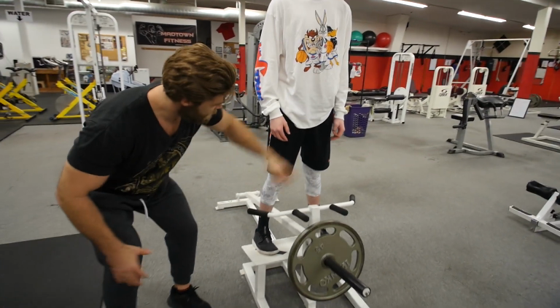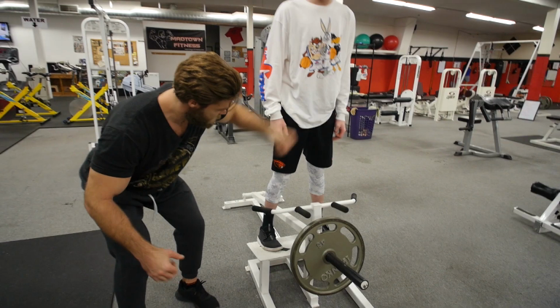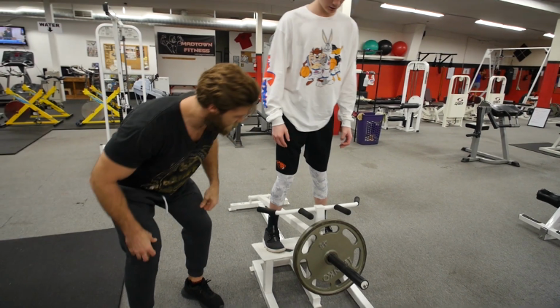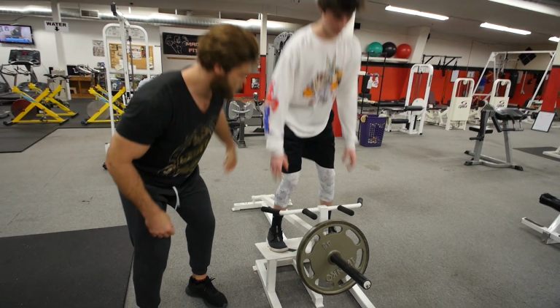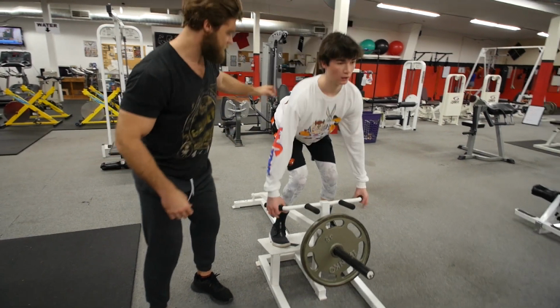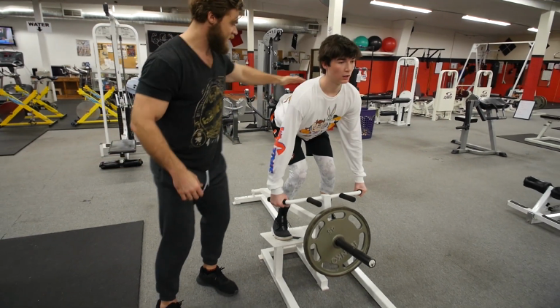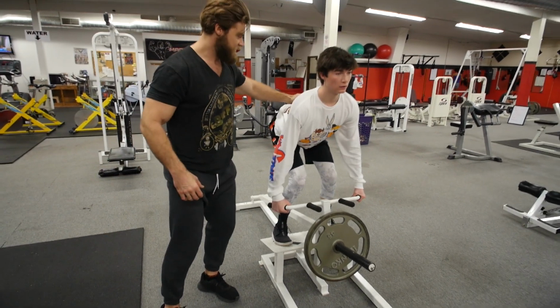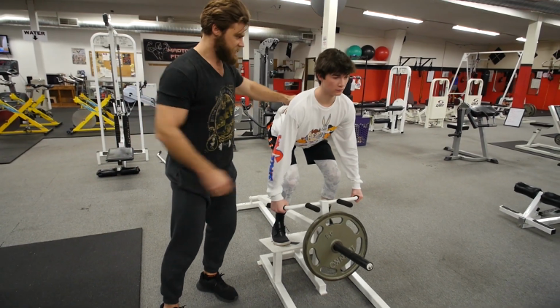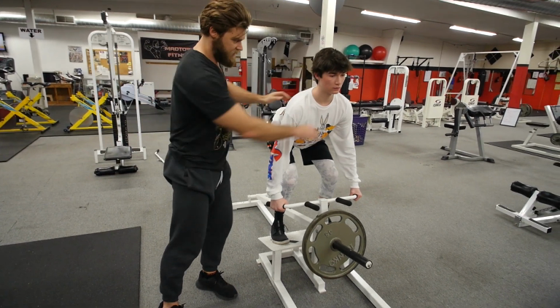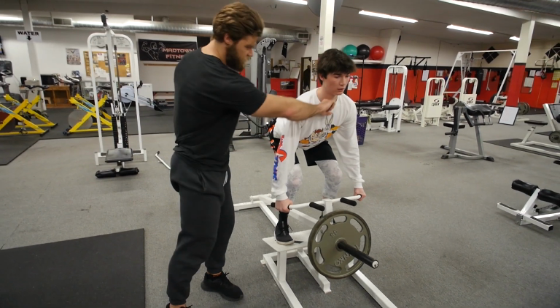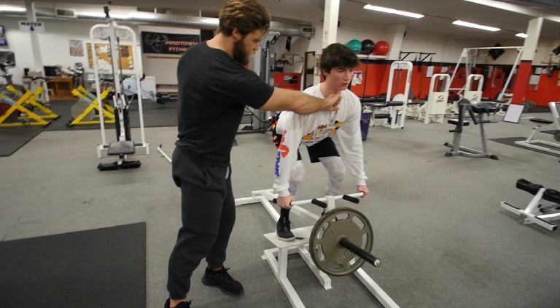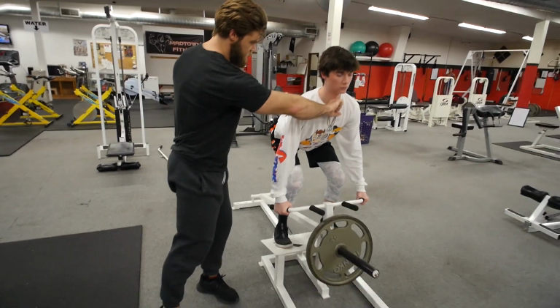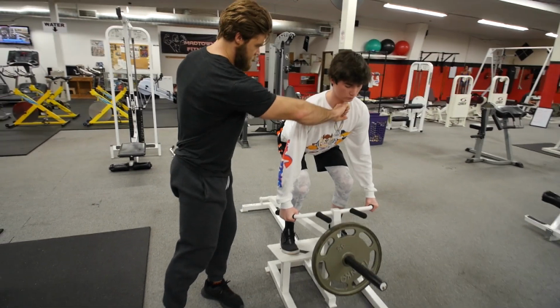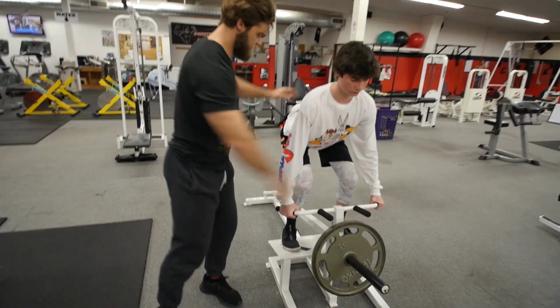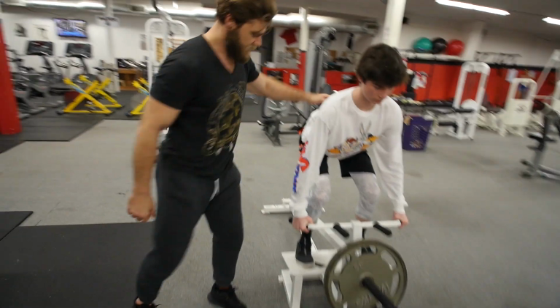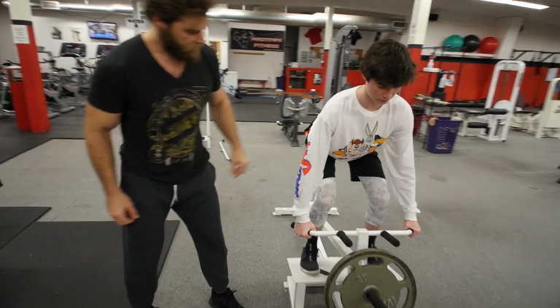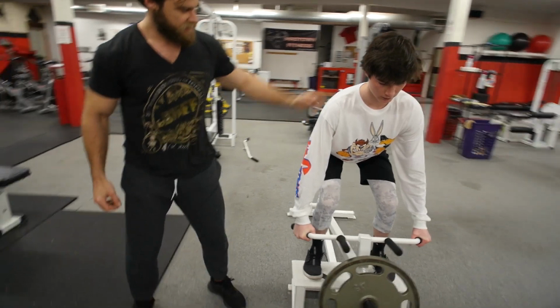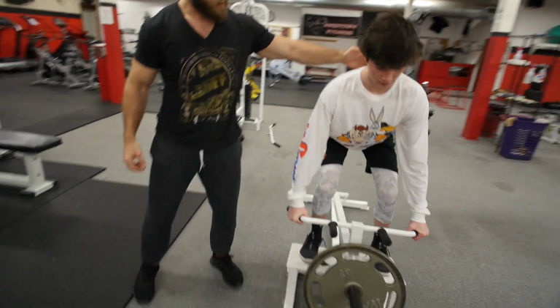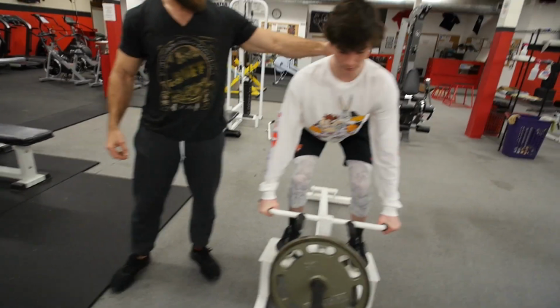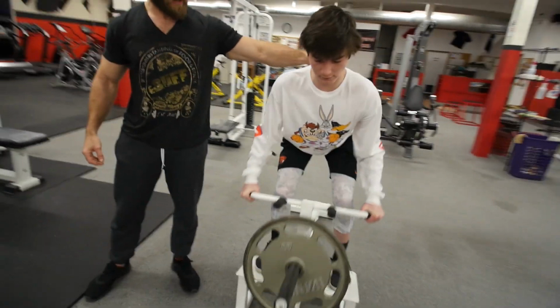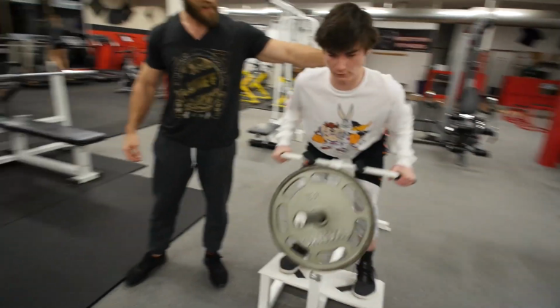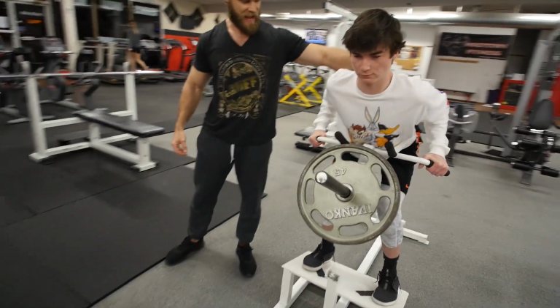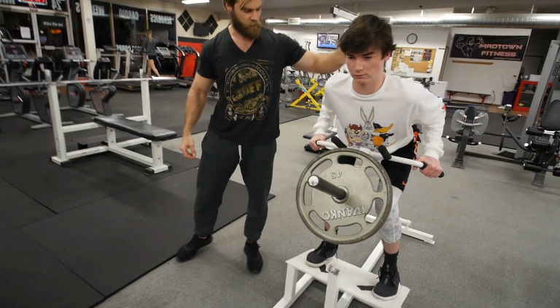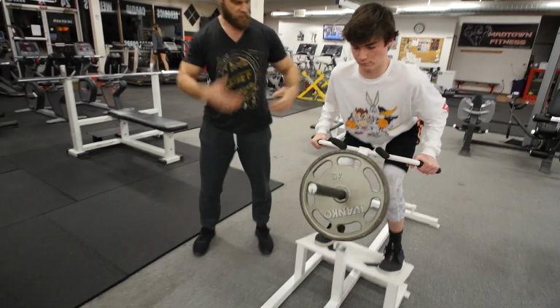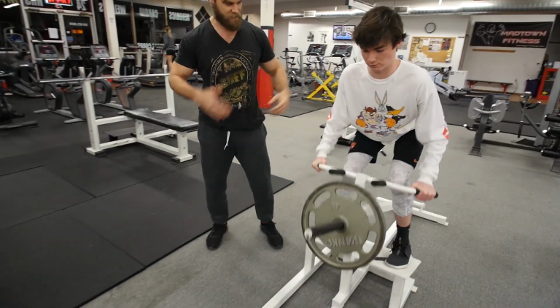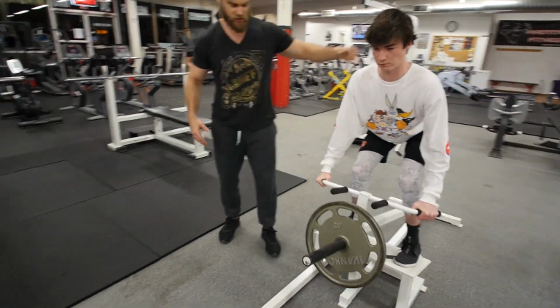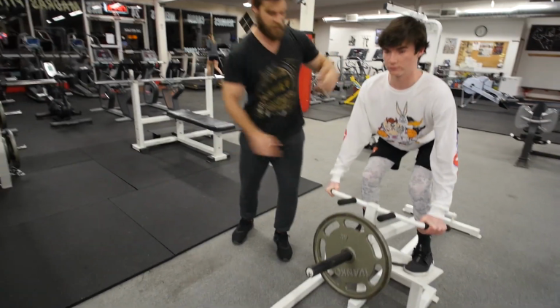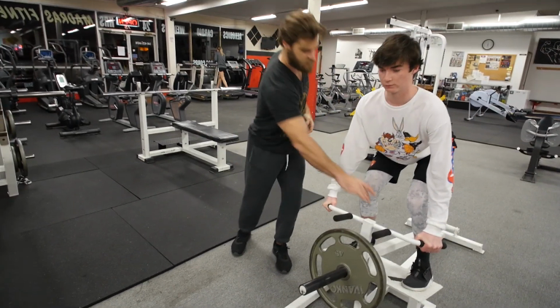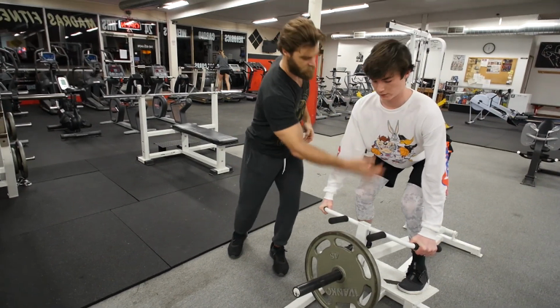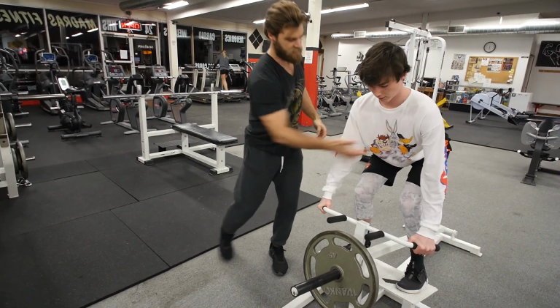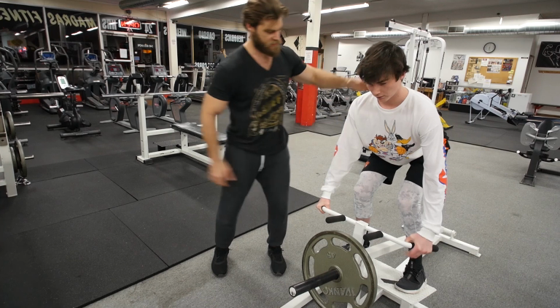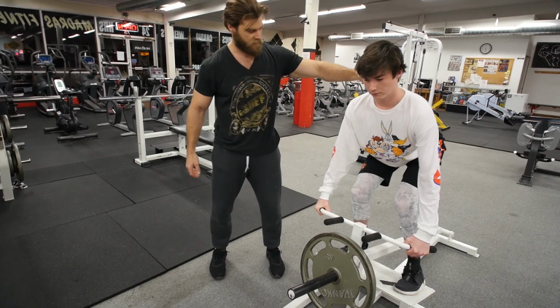Go ahead into position. You're going to push your hips back, keep that nice and stable, neutral chin. Then you're going to retract the scapula as you pull up. It's about the sternum level — you can see this bar is hitting about the sternum there.